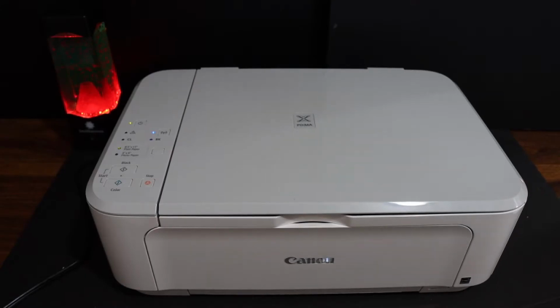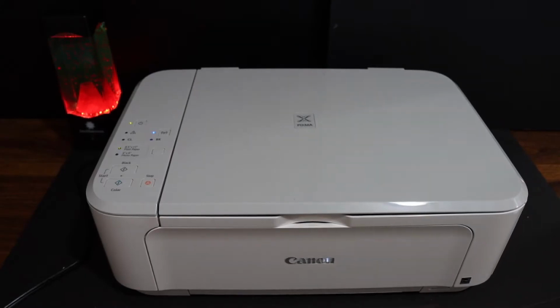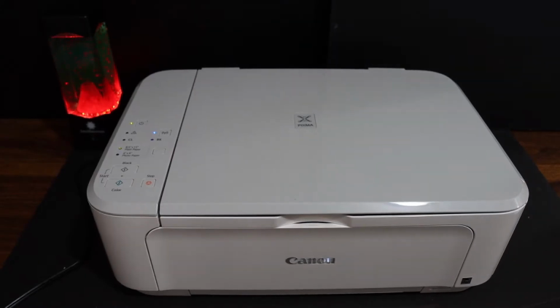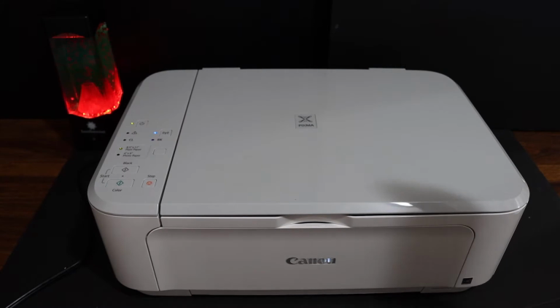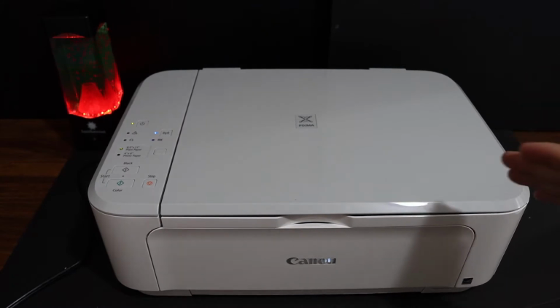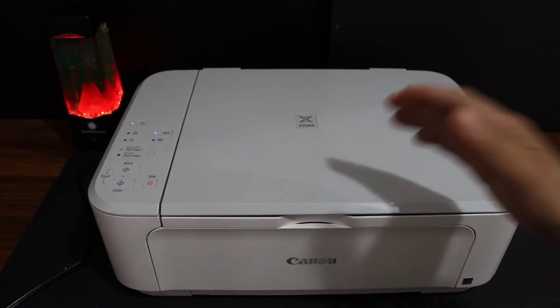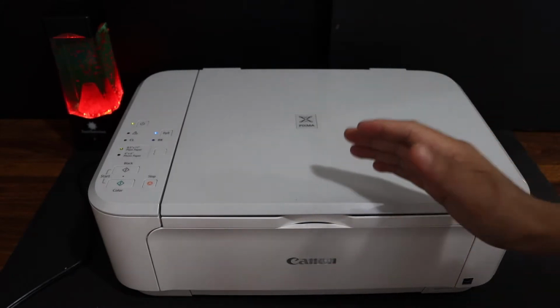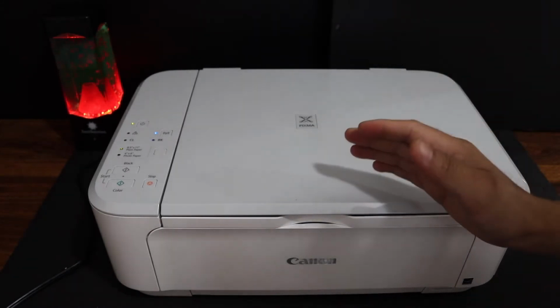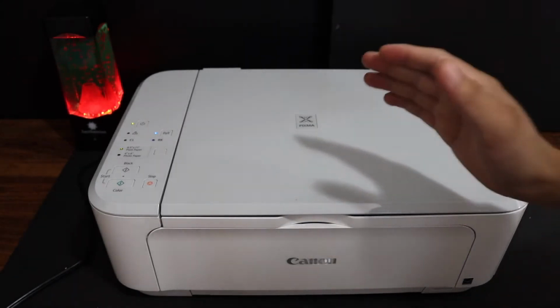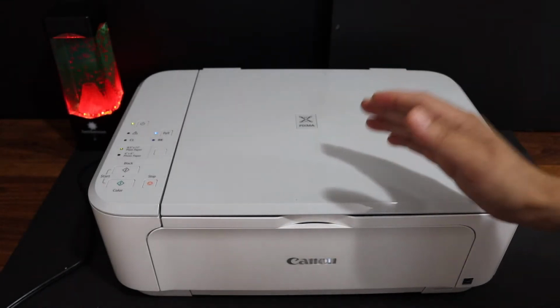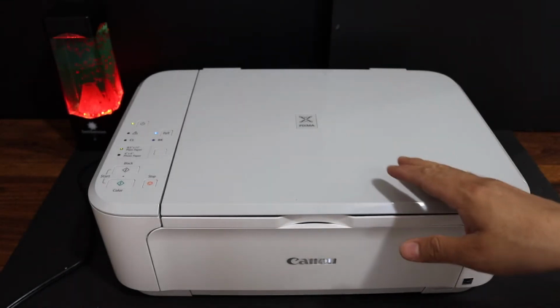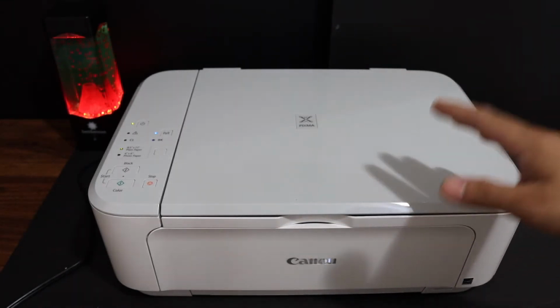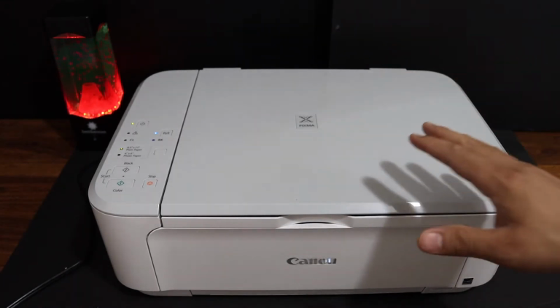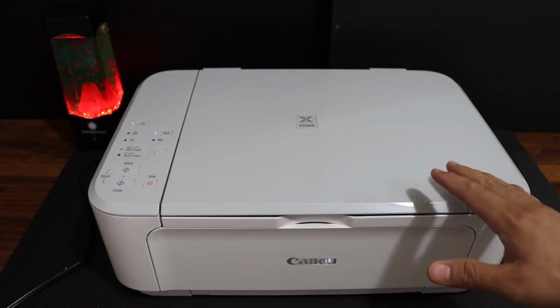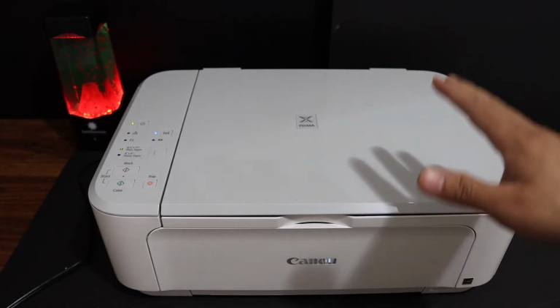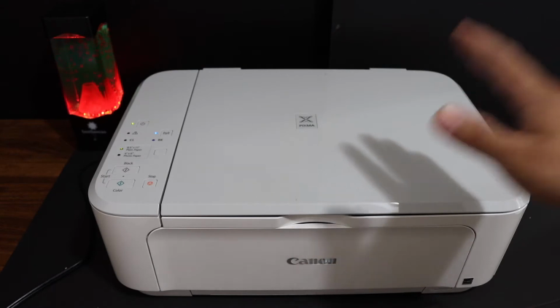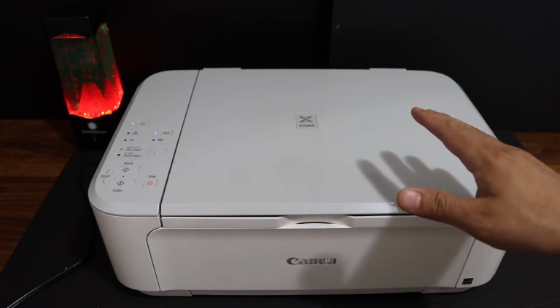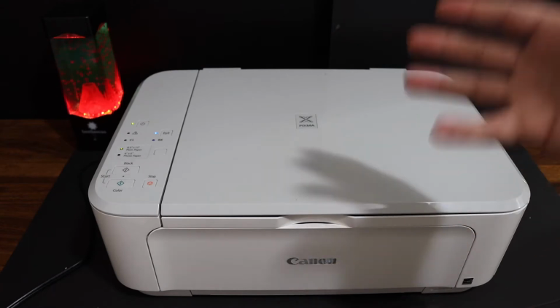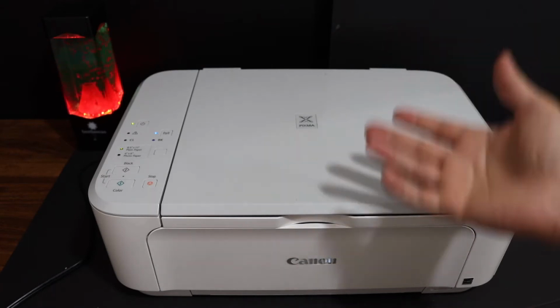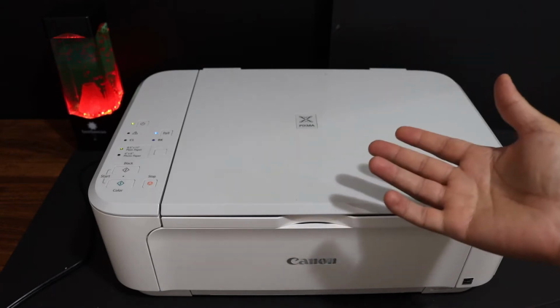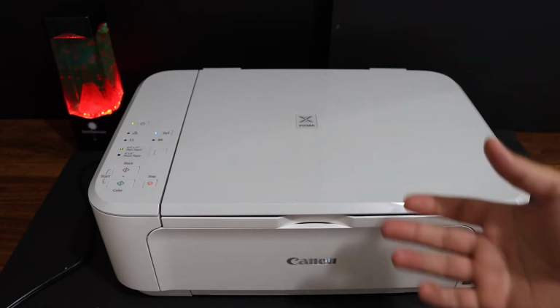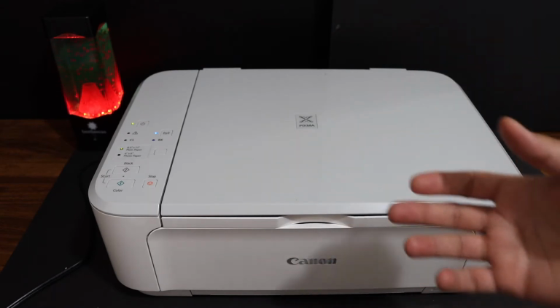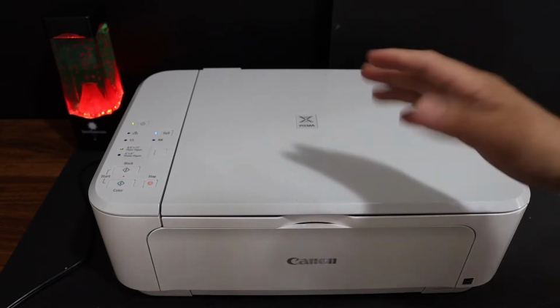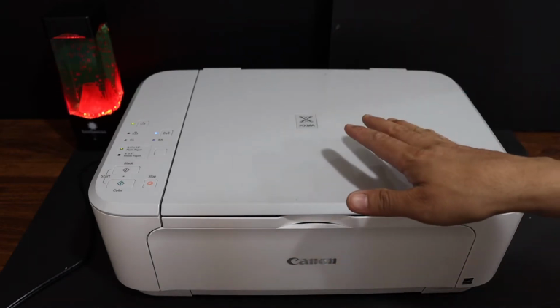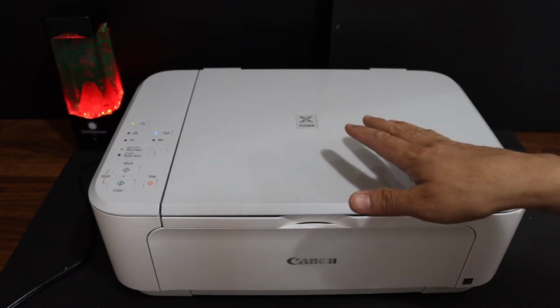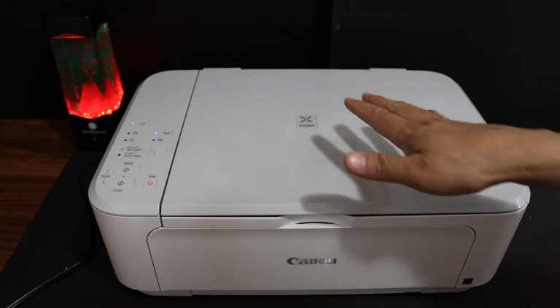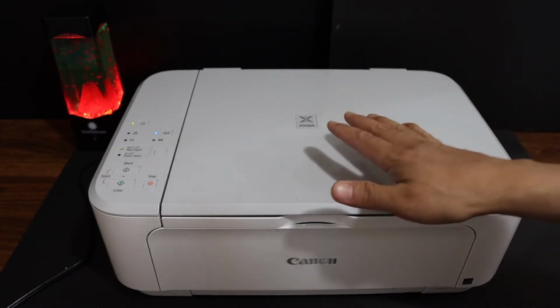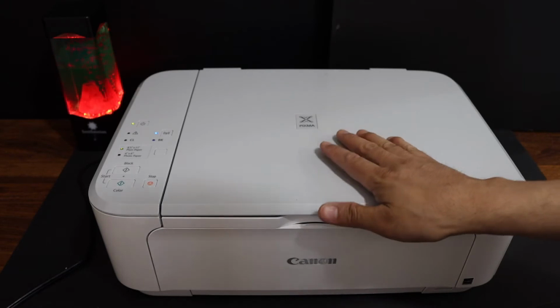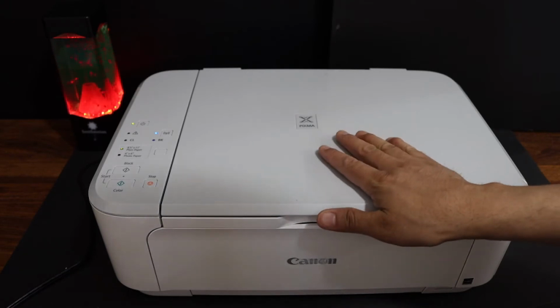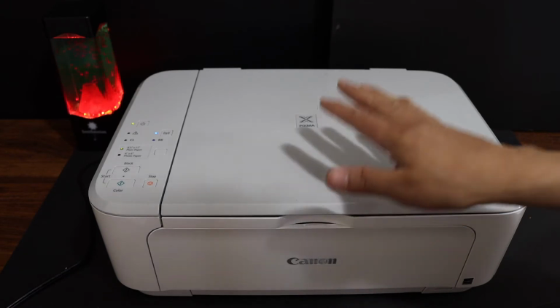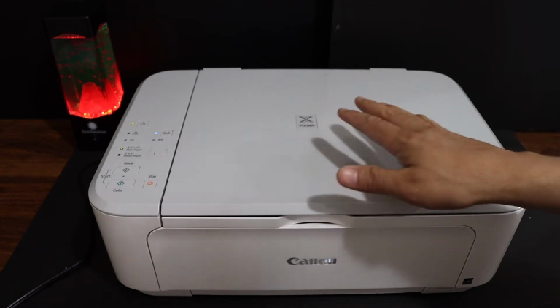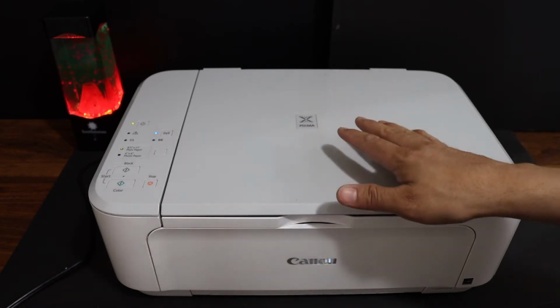Today's video is regarding Canon PIXMA MG3640 printer. I am going to show you how to do the wireless setup or Wi-Fi setup, and we will connect this printer with the home or office Wi-Fi network using an Android phone.